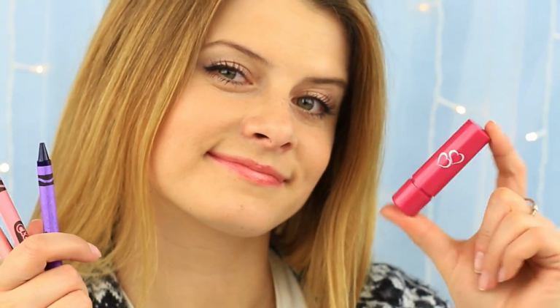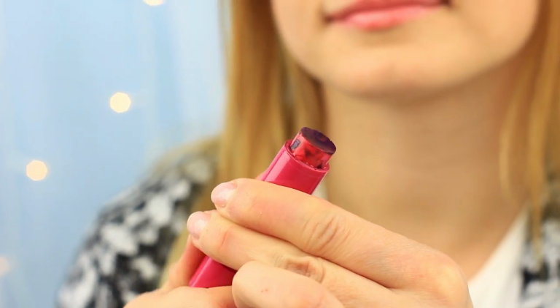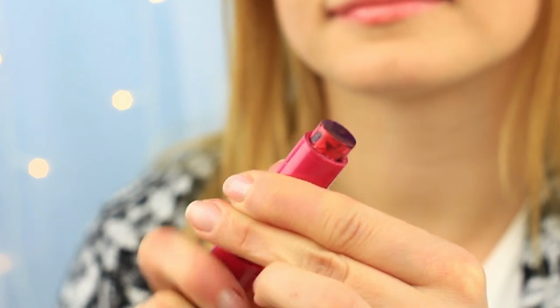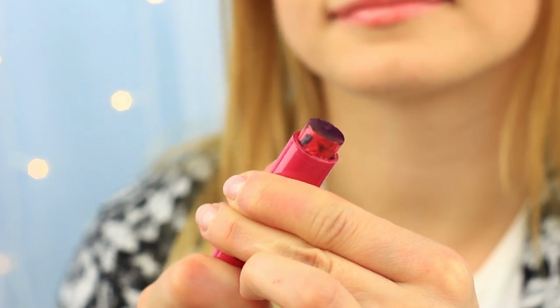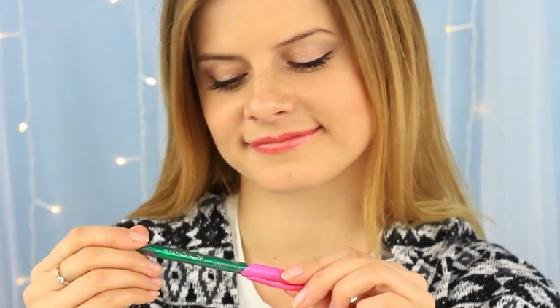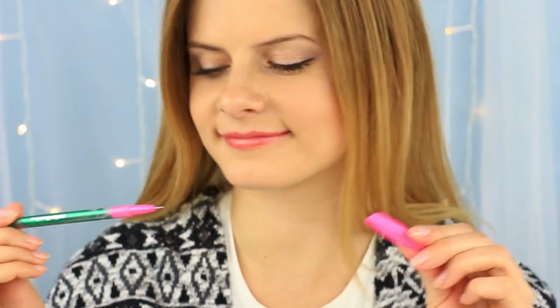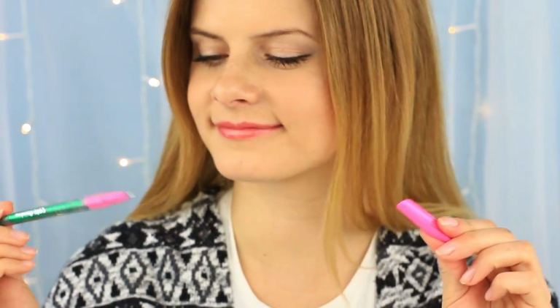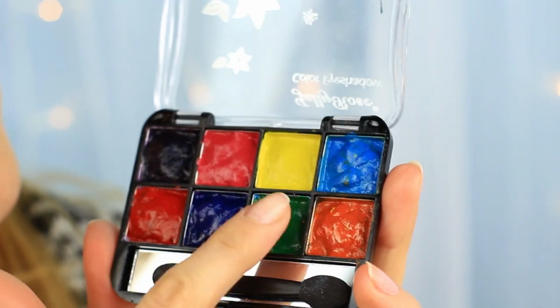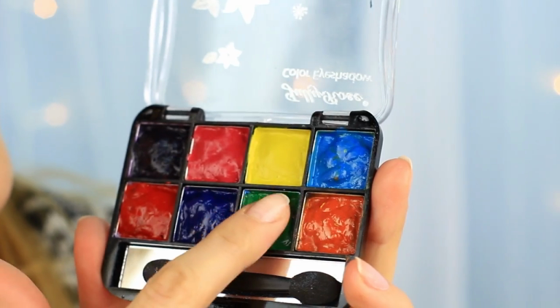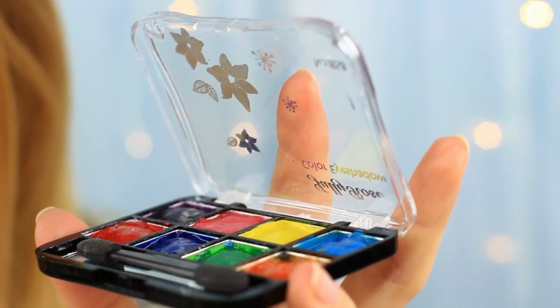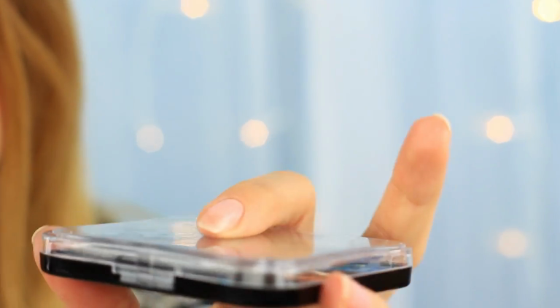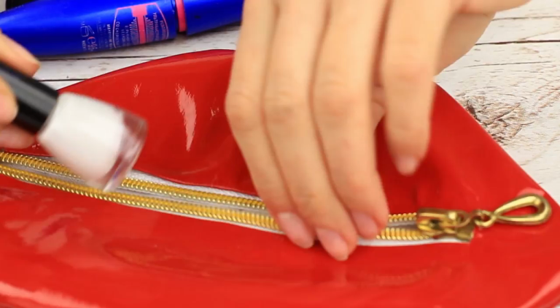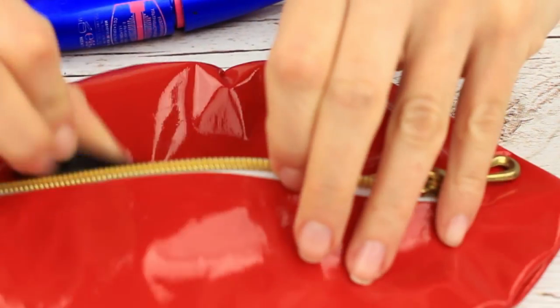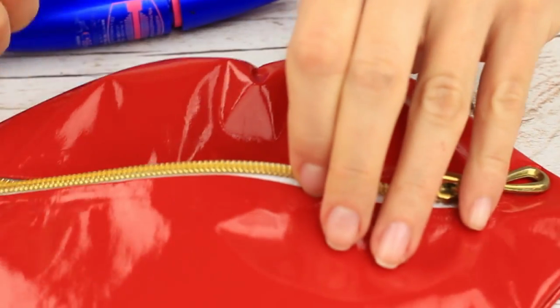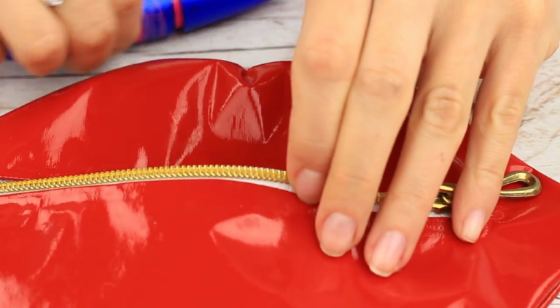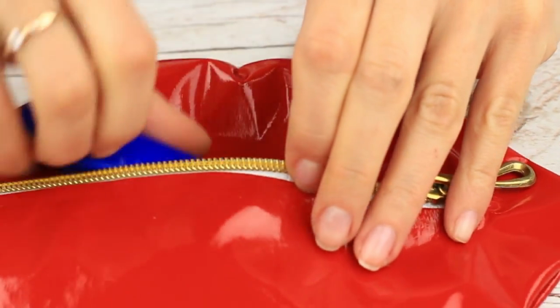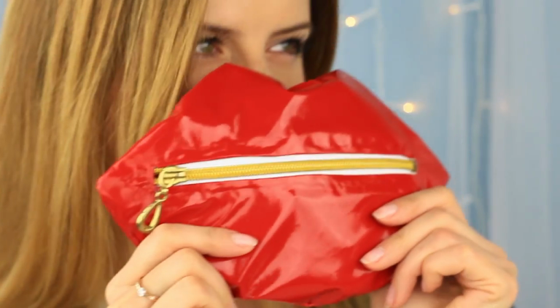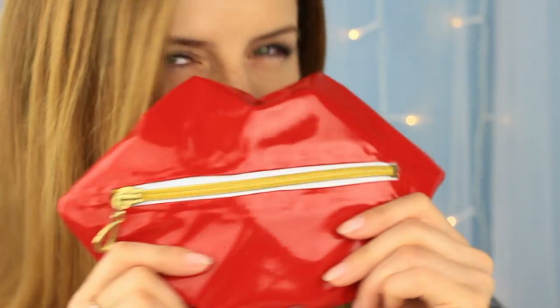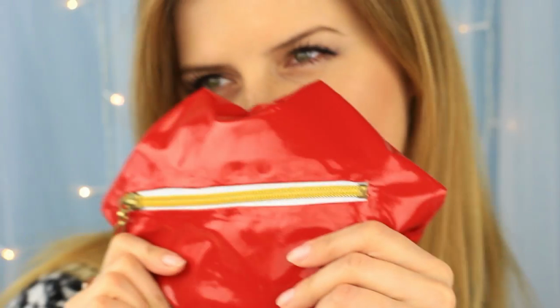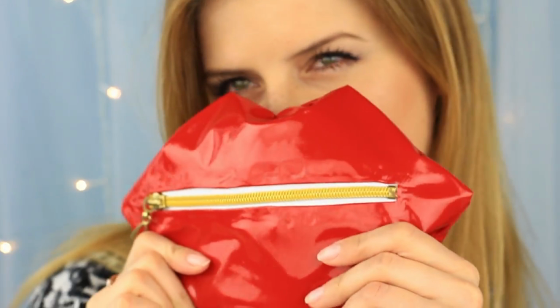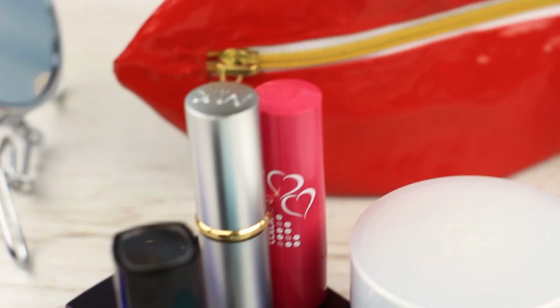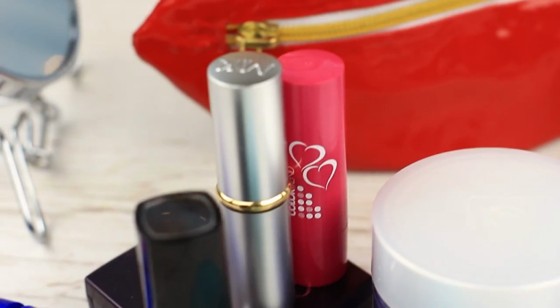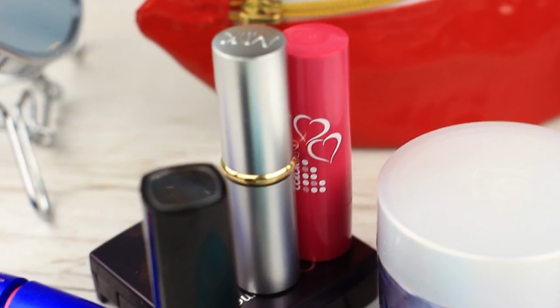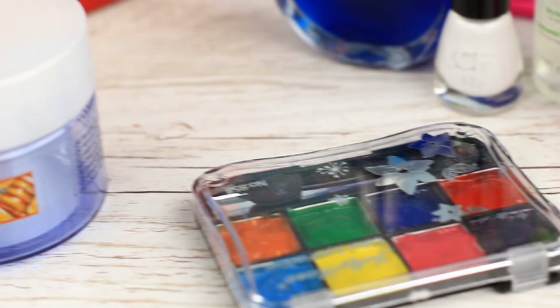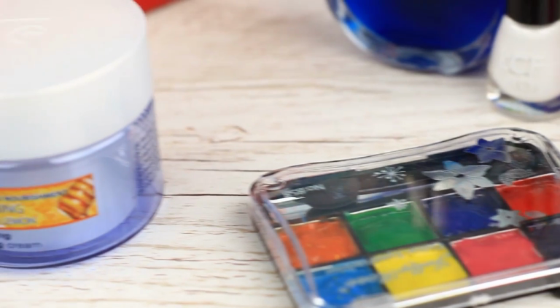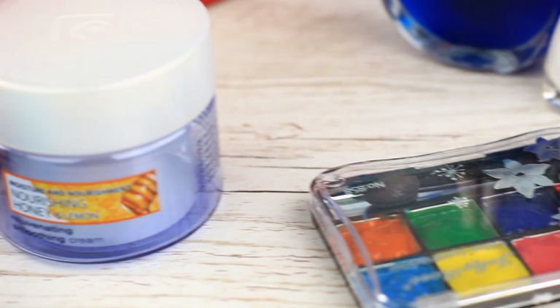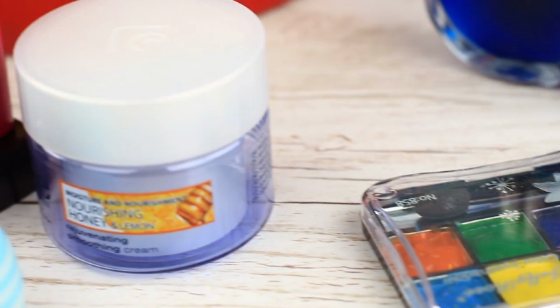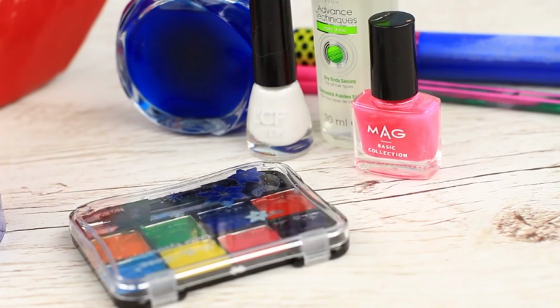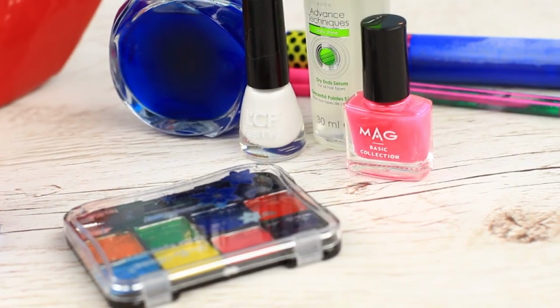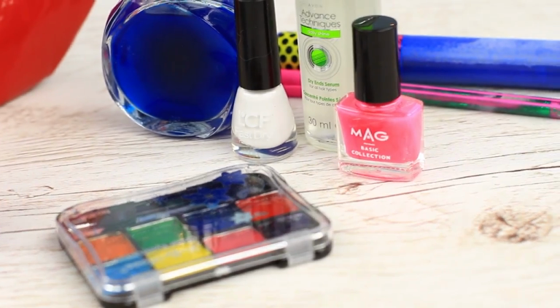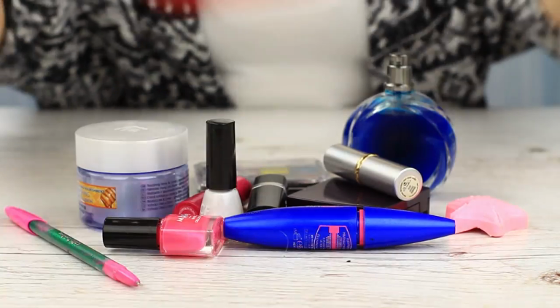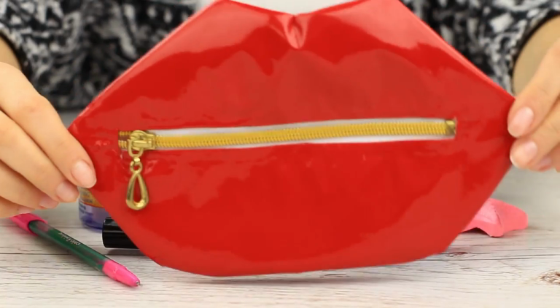Do you want to make your school days more exciting? We'll show beauty school supplies one can easily mistake for makeup and help design a style of your own.